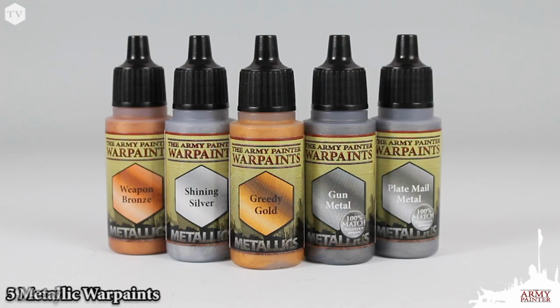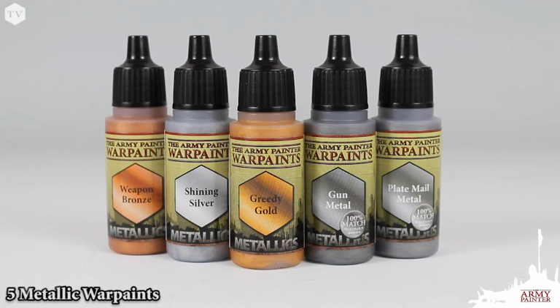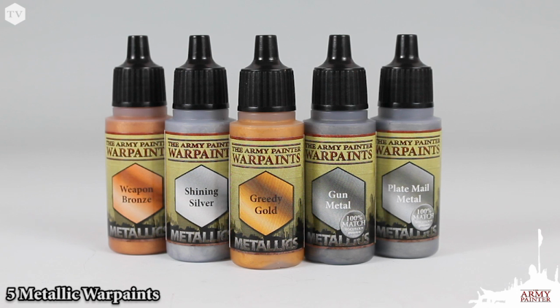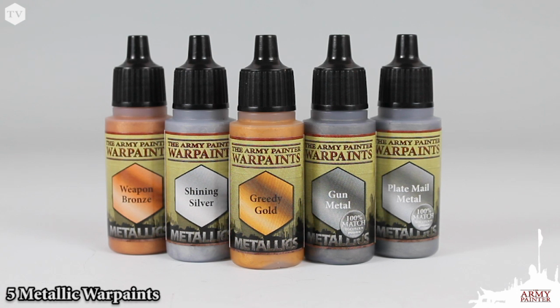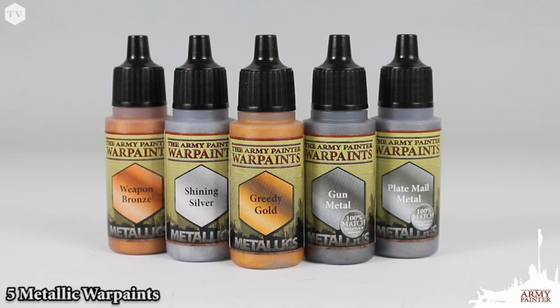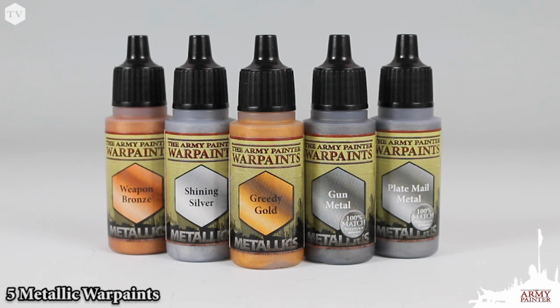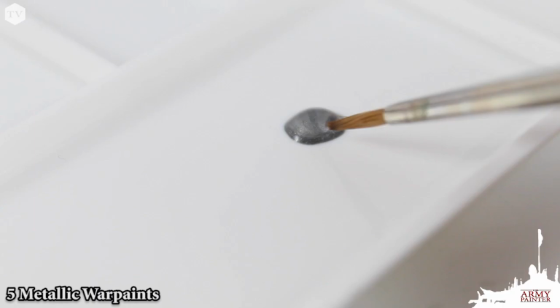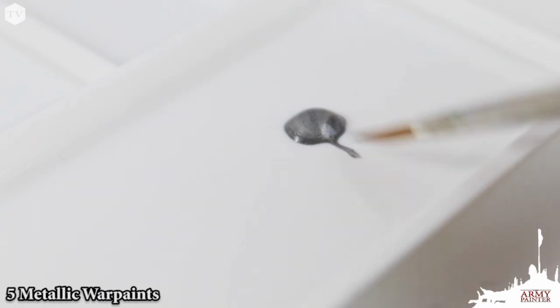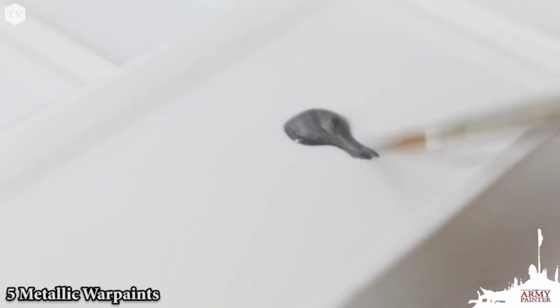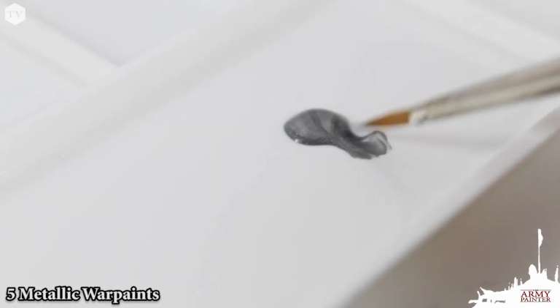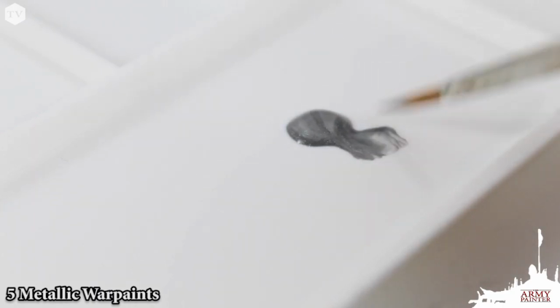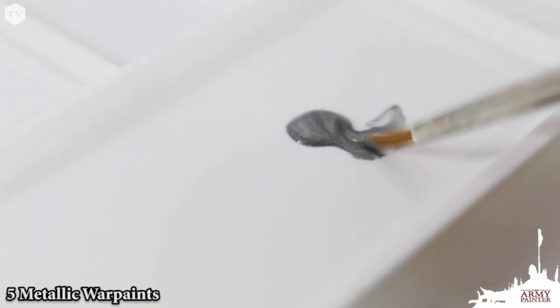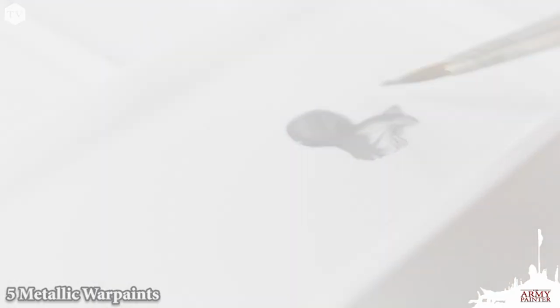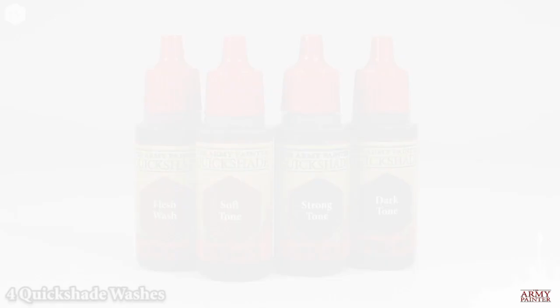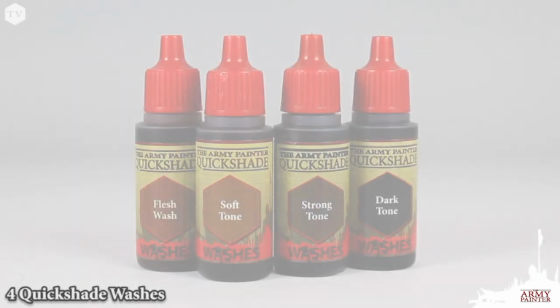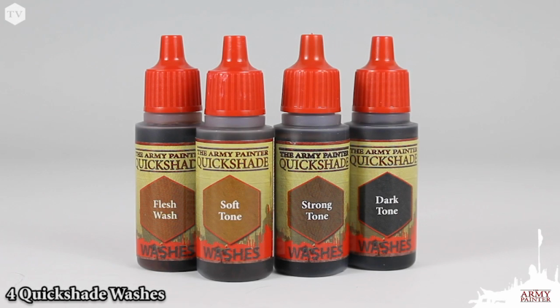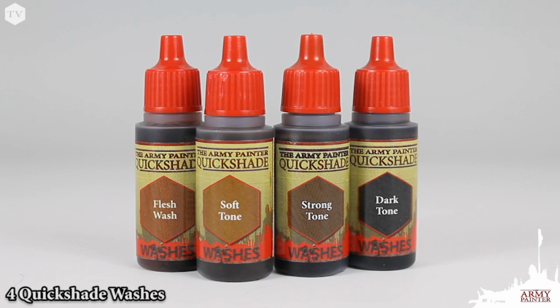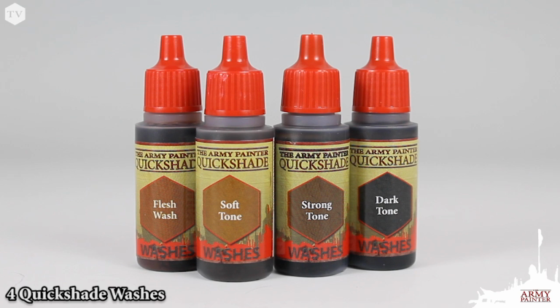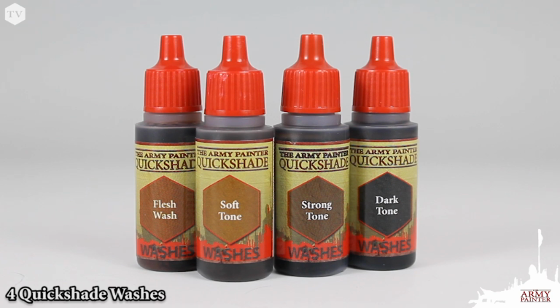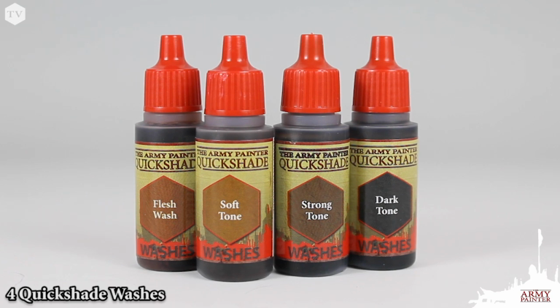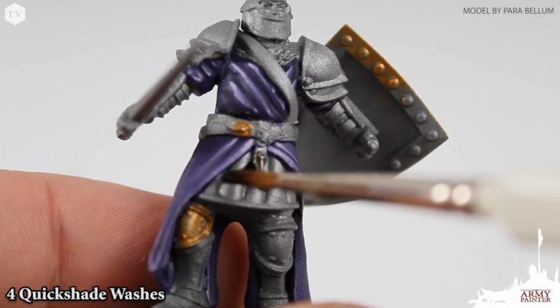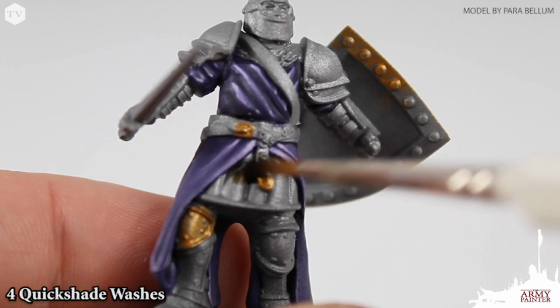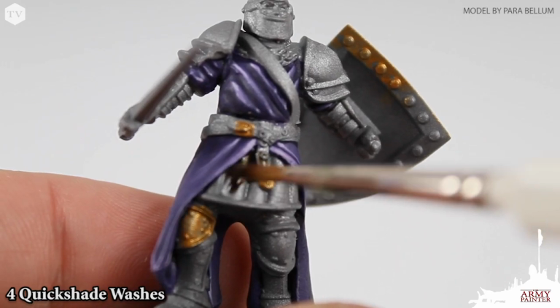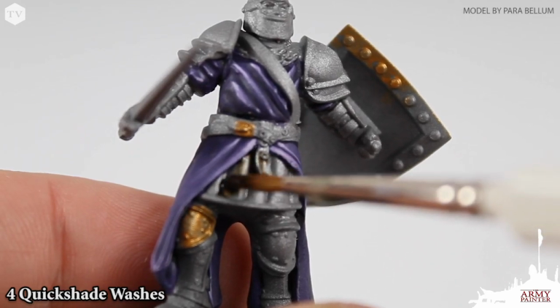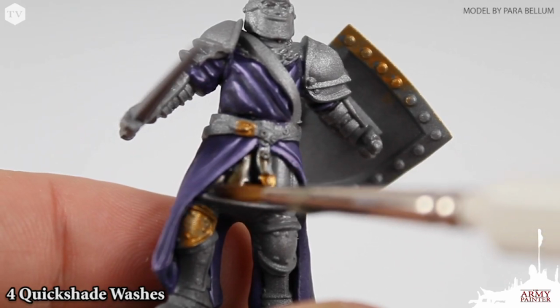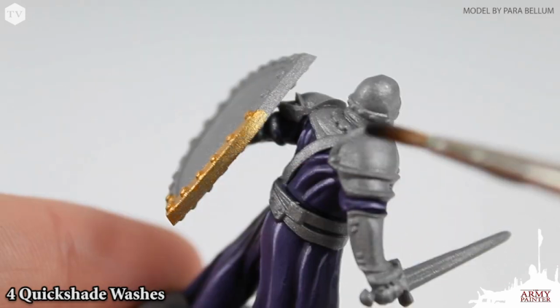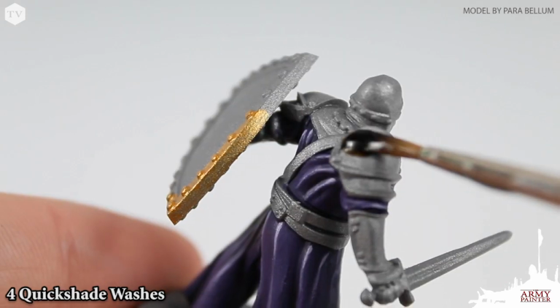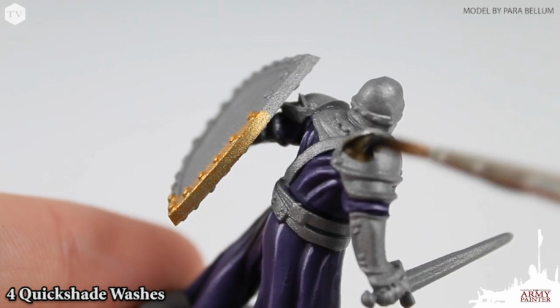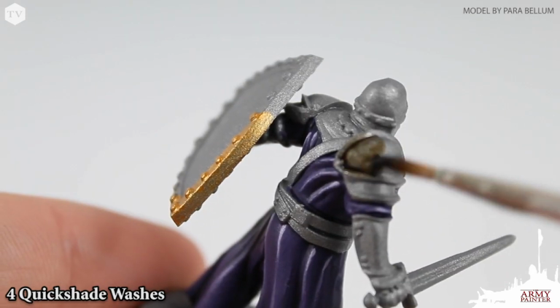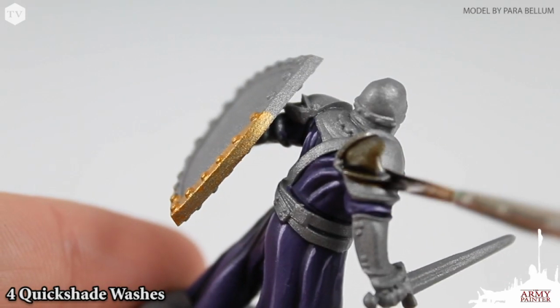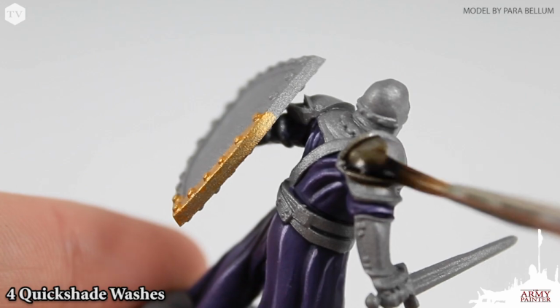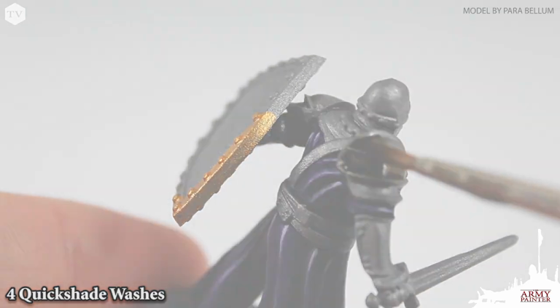The set also comes with 5 Metallic Warpaints for all those tank tracks, chain mail, and plate armor. It wouldn't be an Army Painter set without quick shades, and the Mega Paint set features 4 of our most essential washes for simple shading and contrast.